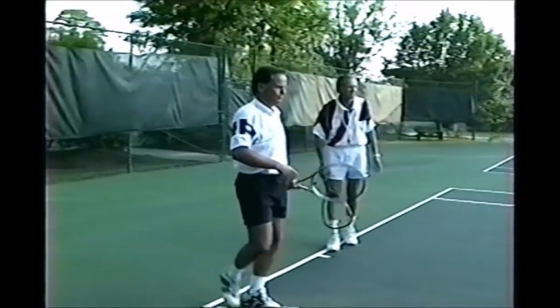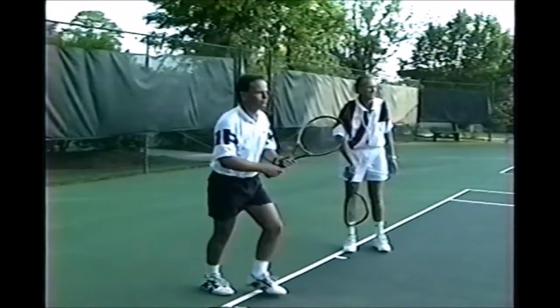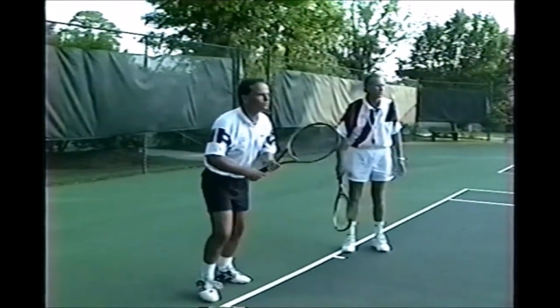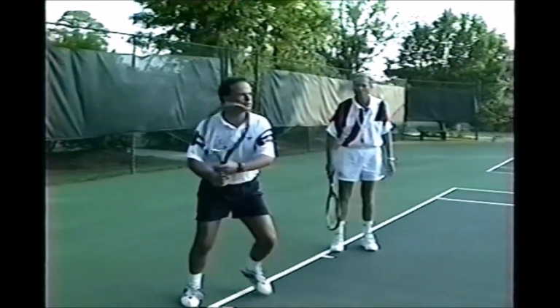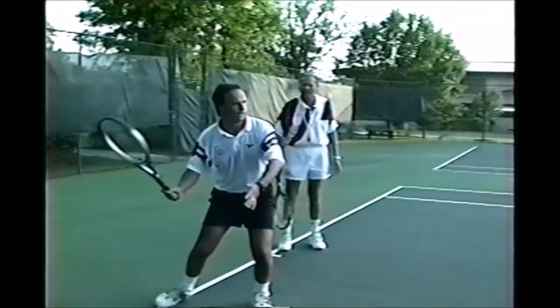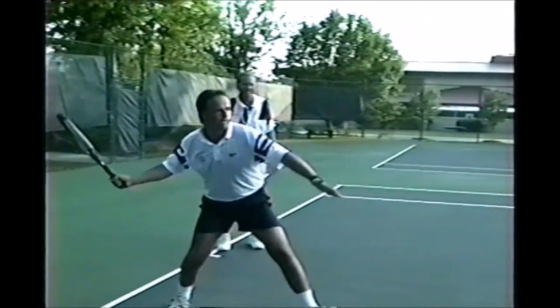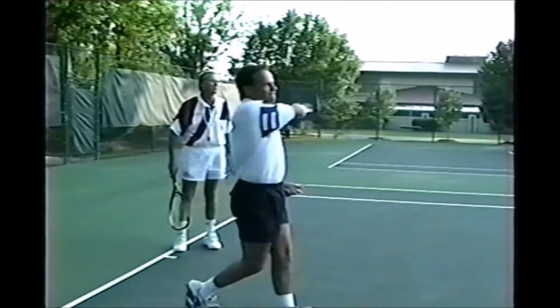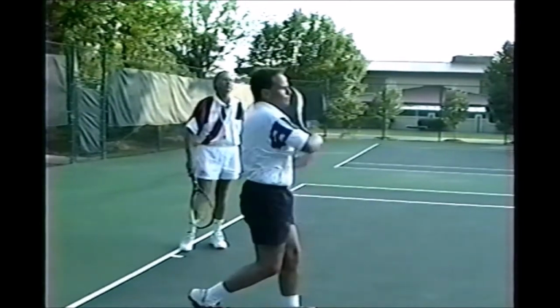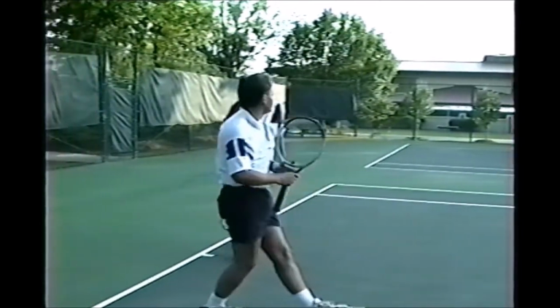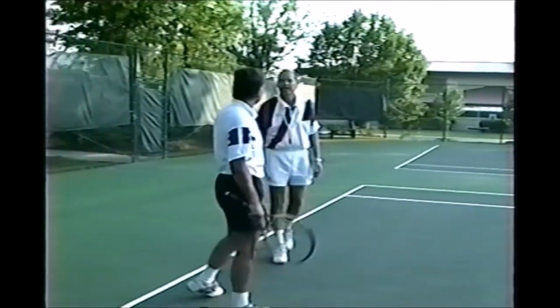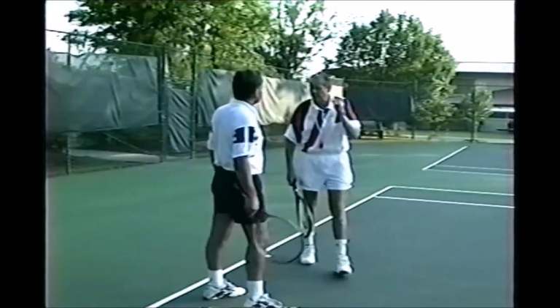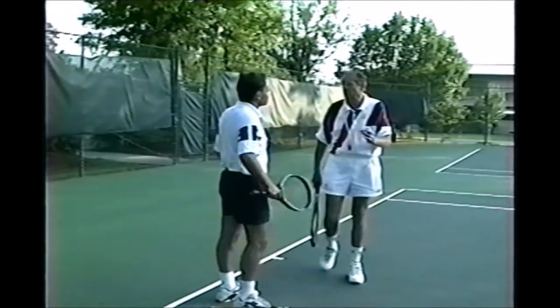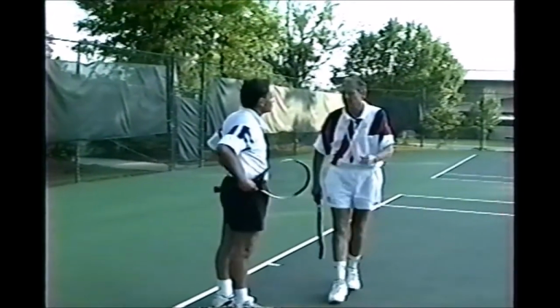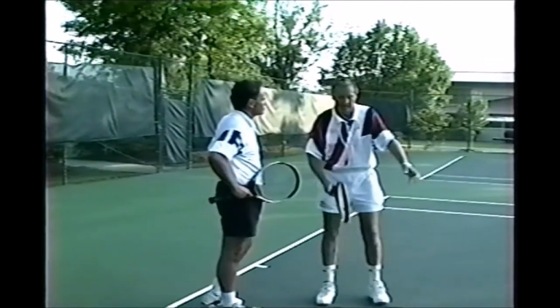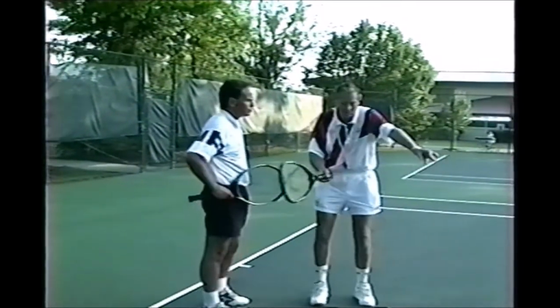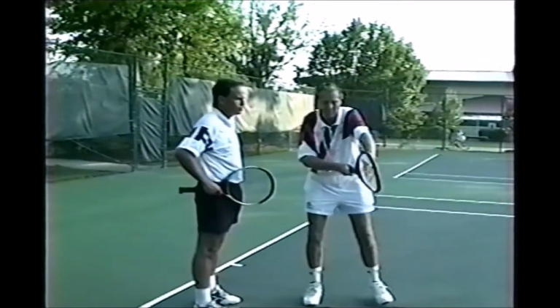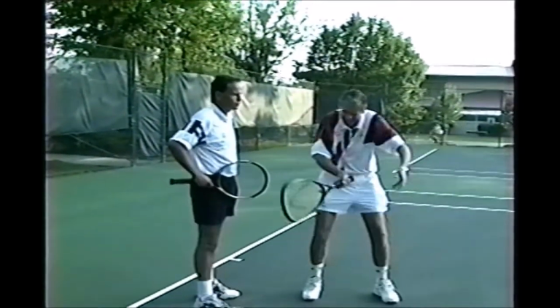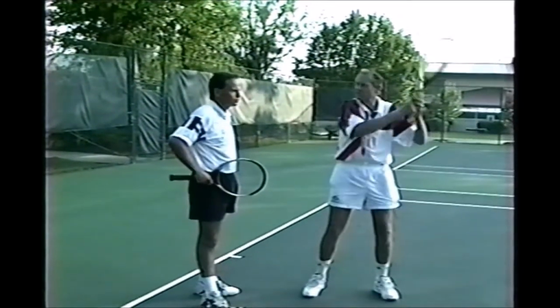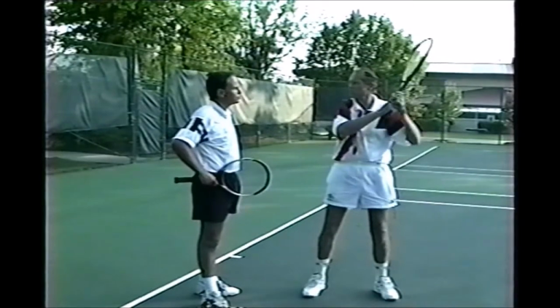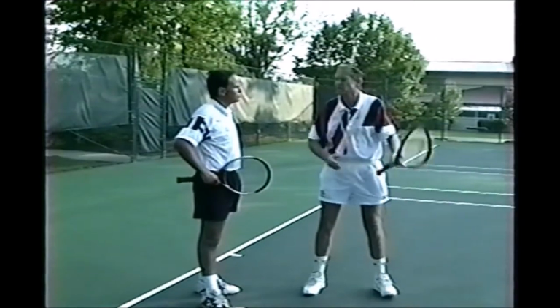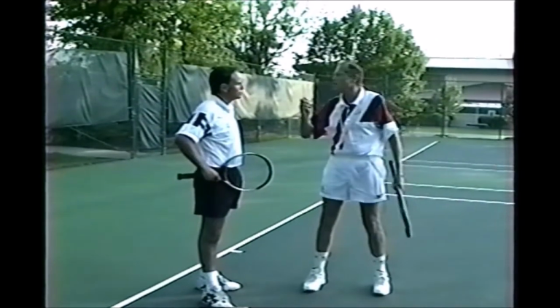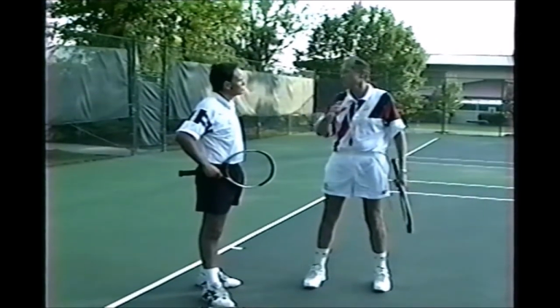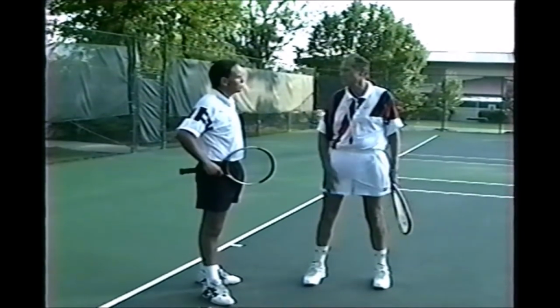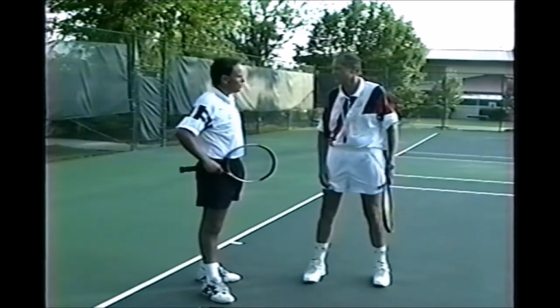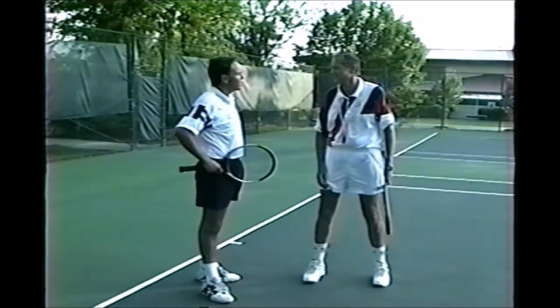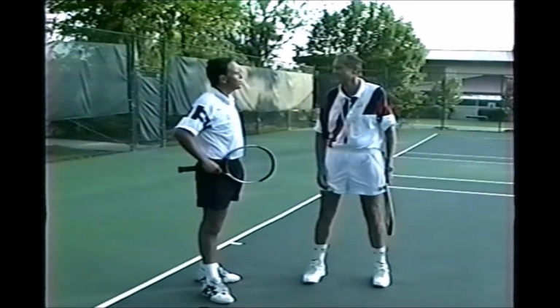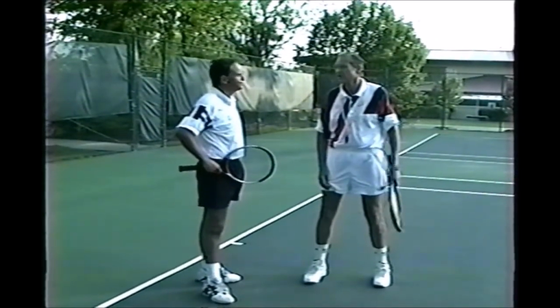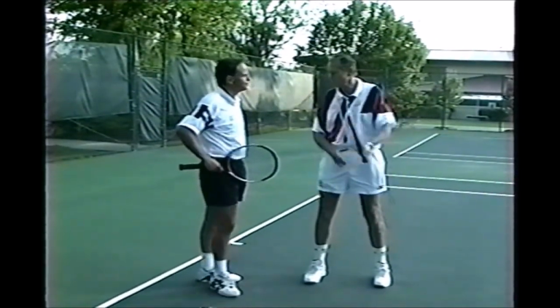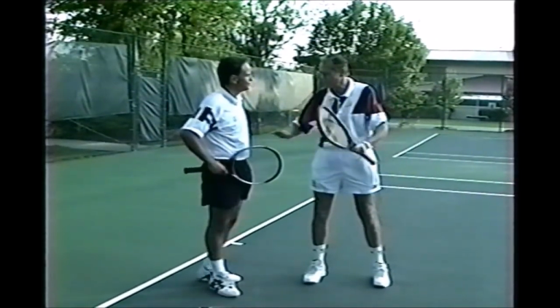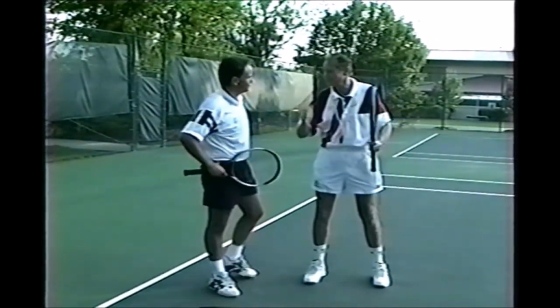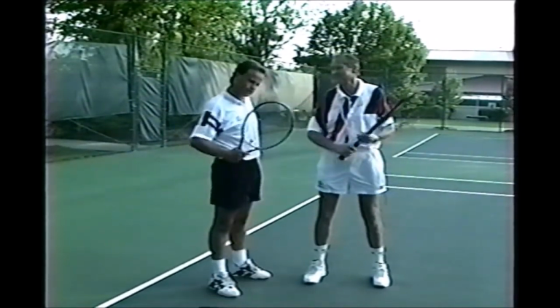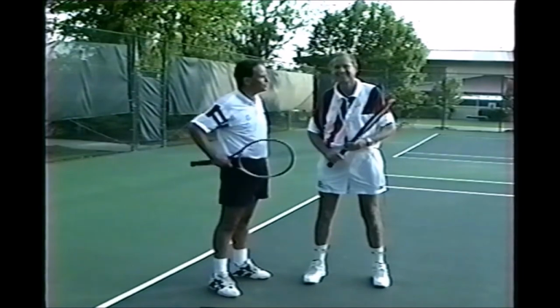Lovely shot. One more time. Slowly and then accelerate through it. Beautiful shot. And that's the key - get close to the ball and then give the speed to it. It's going to be a lot more consistent for you. Oh boy, thanks Dennis. You'll be able to use these new rackets very effectively.